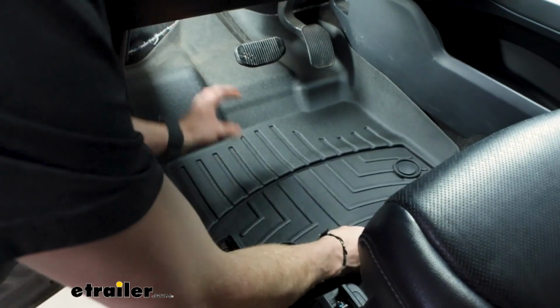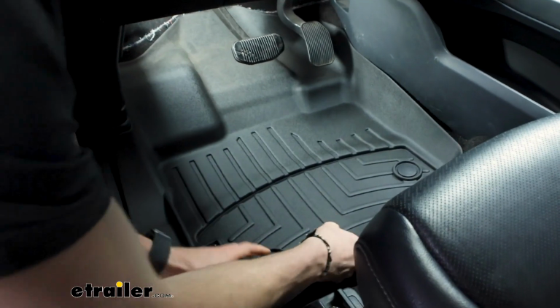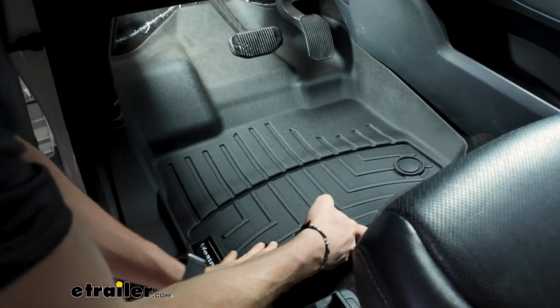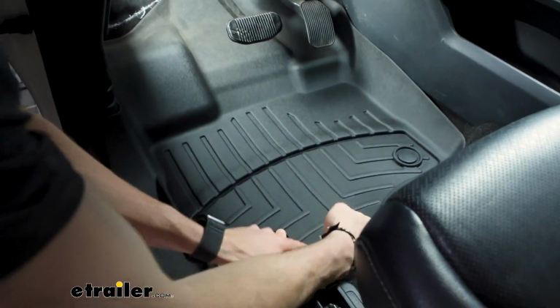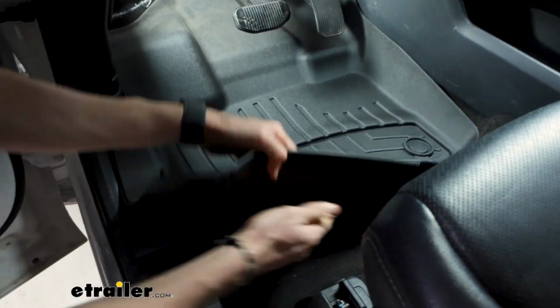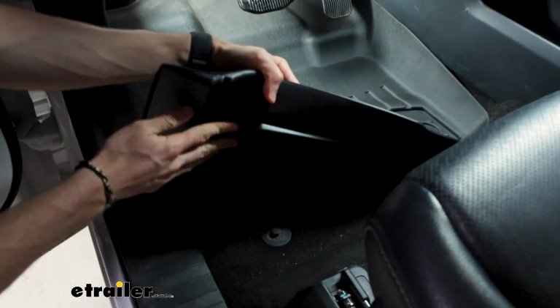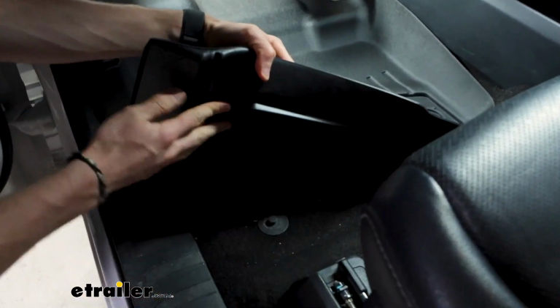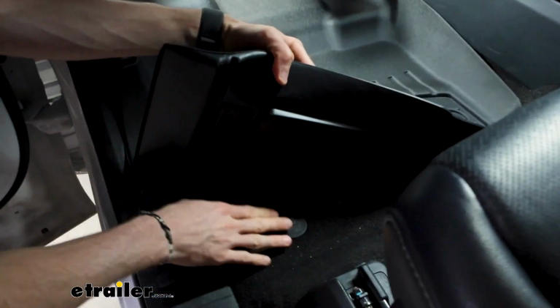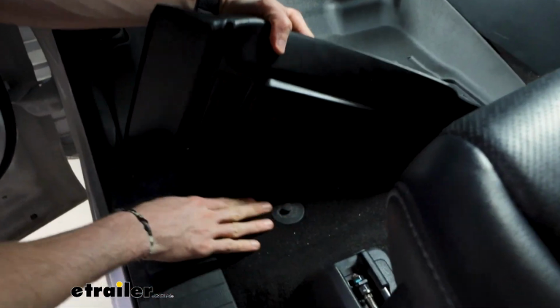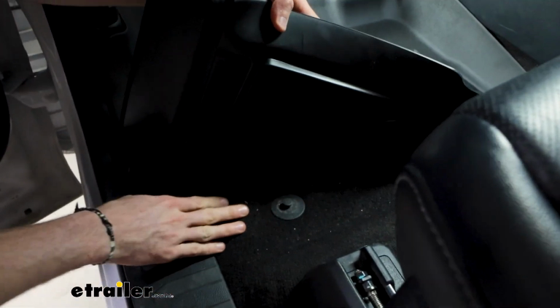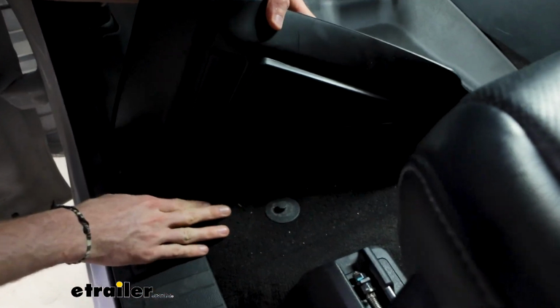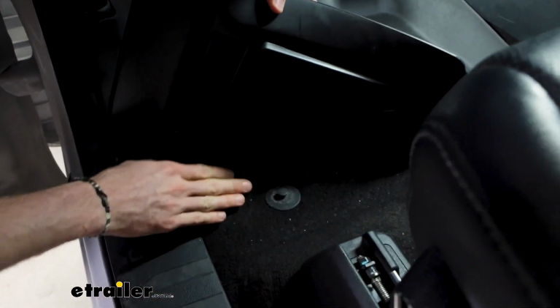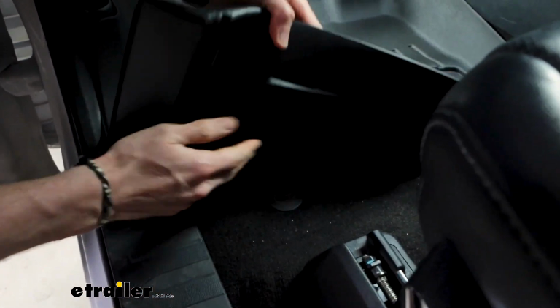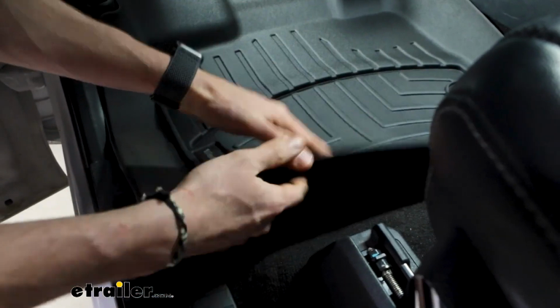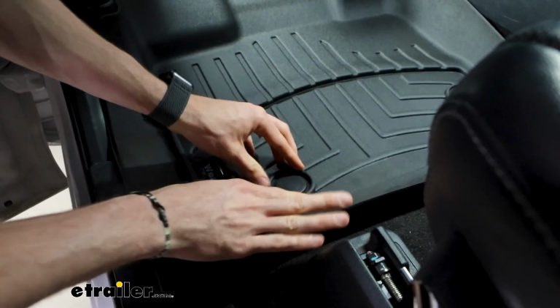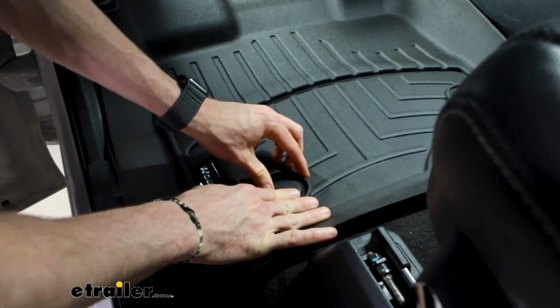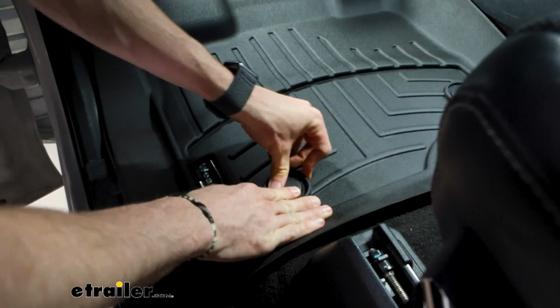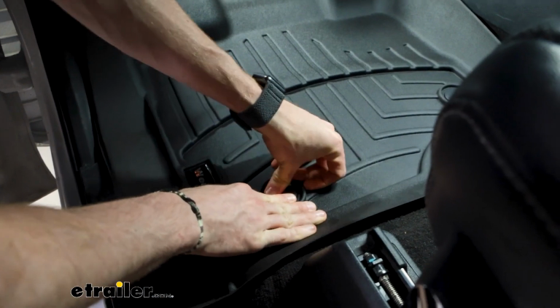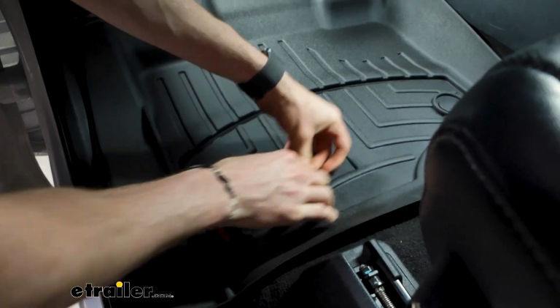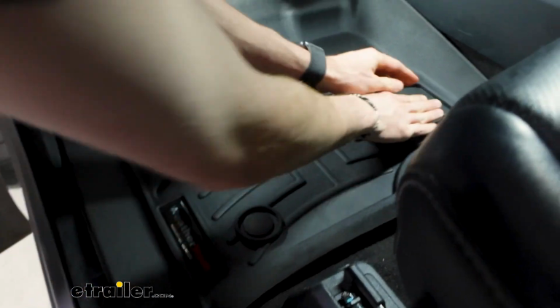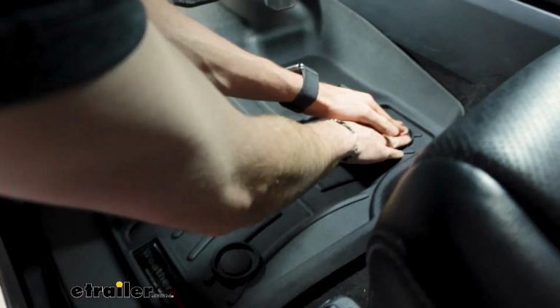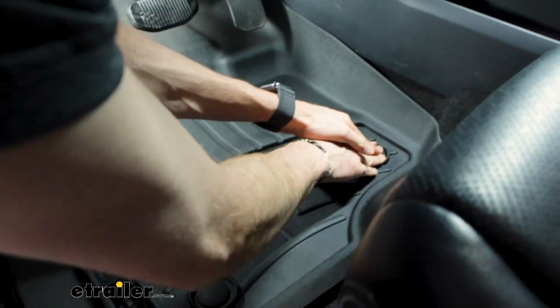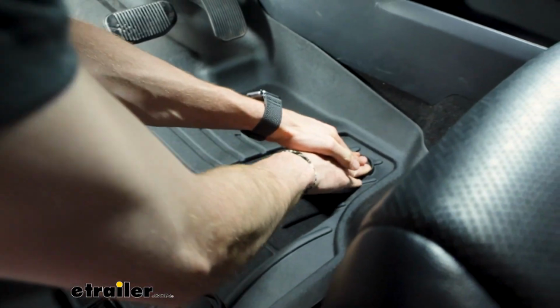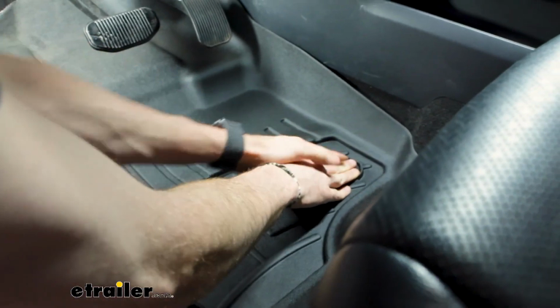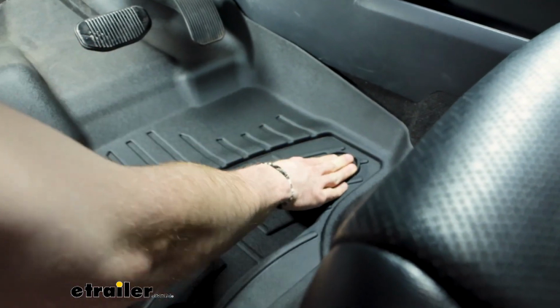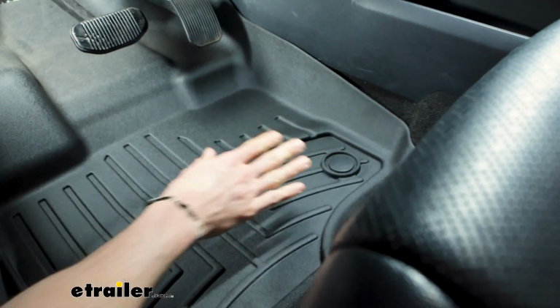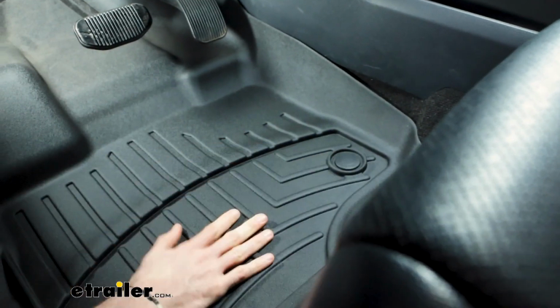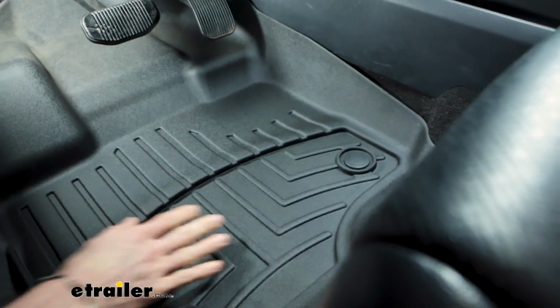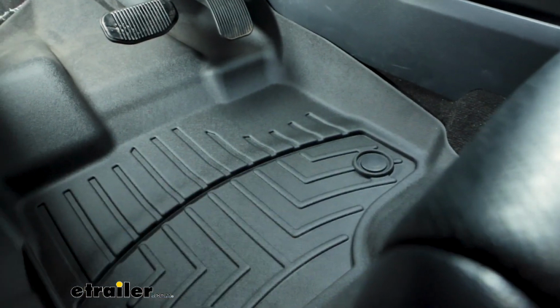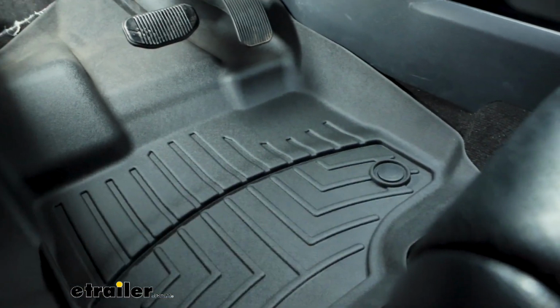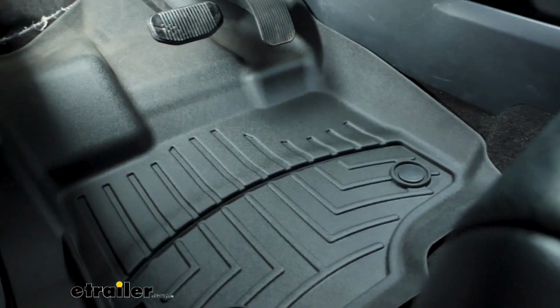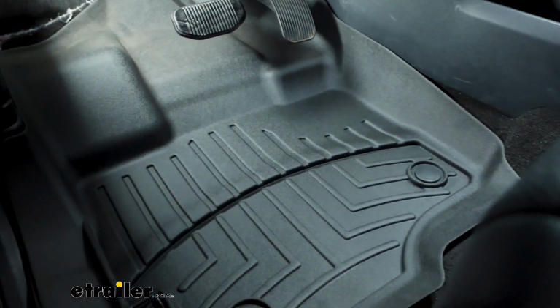And then I'm going to line up these anchor points with these nubs here on the bottom, just like that, and snap it into place — and our driver's side mat is installed.